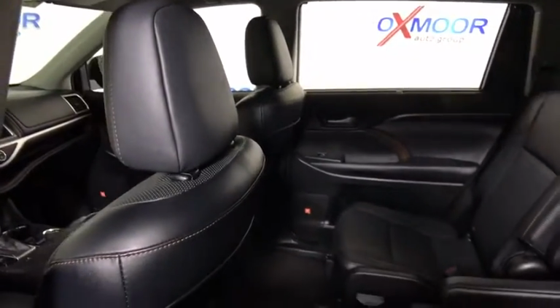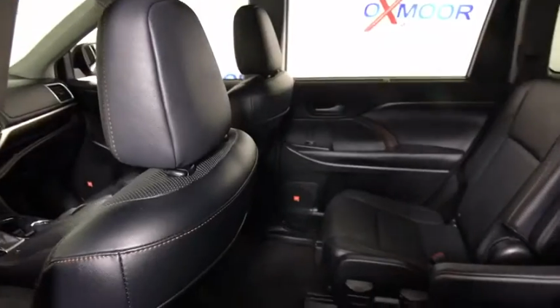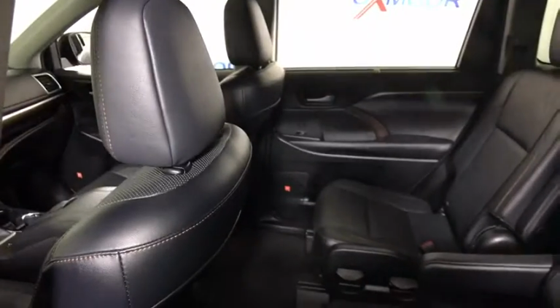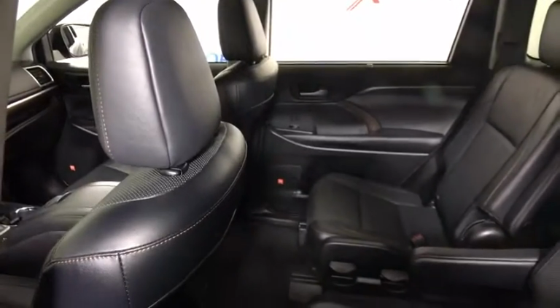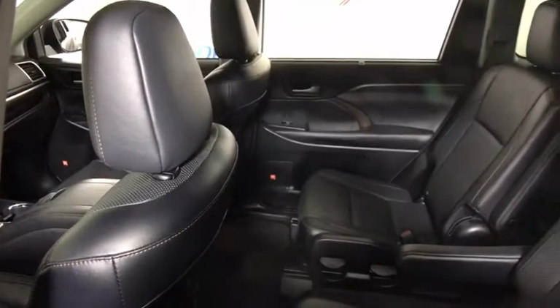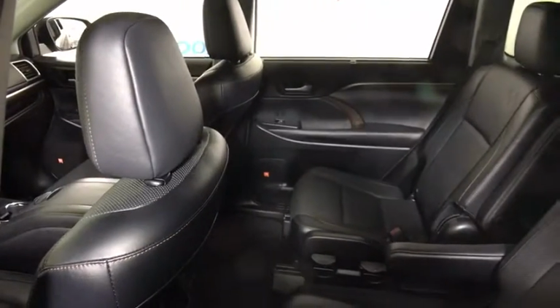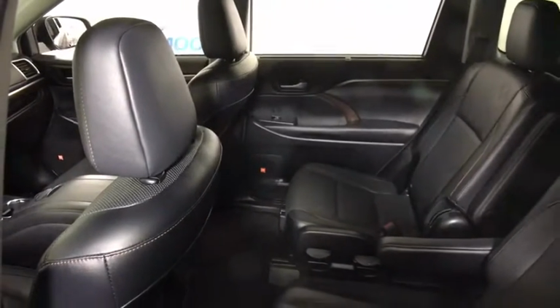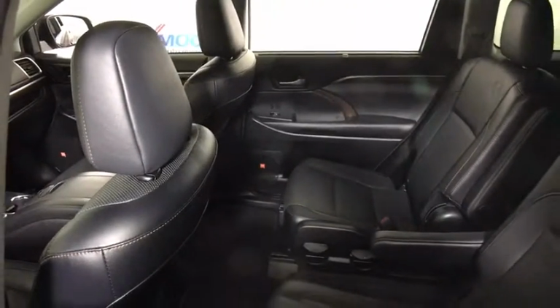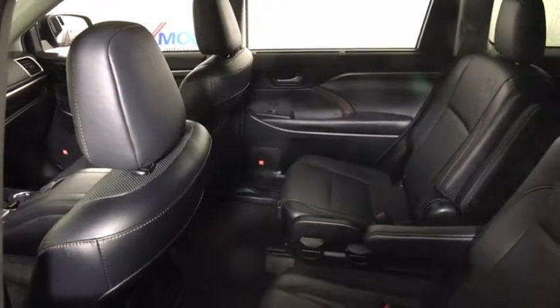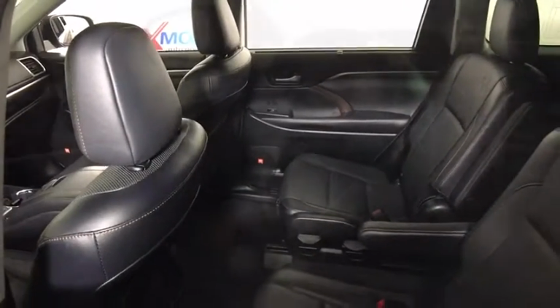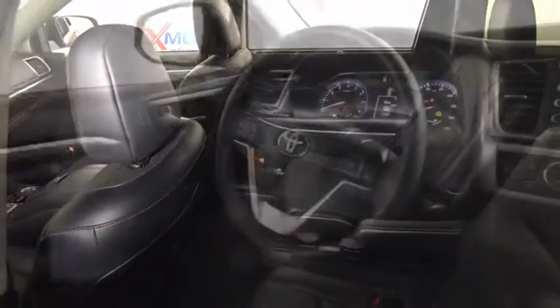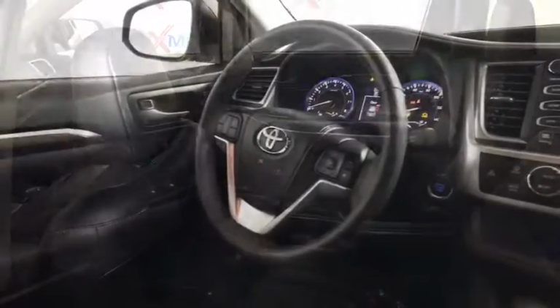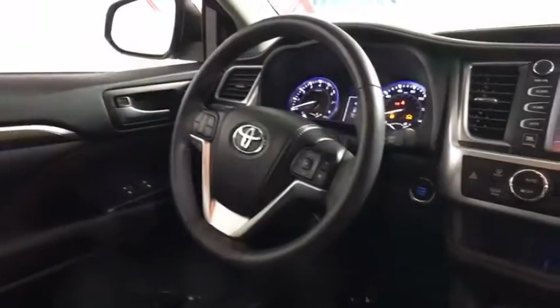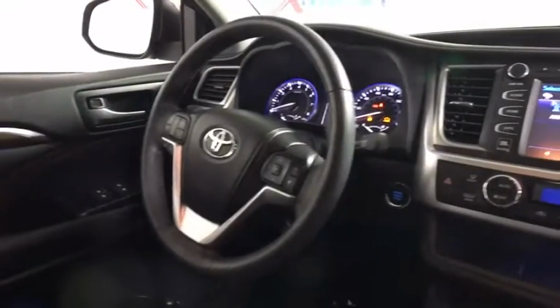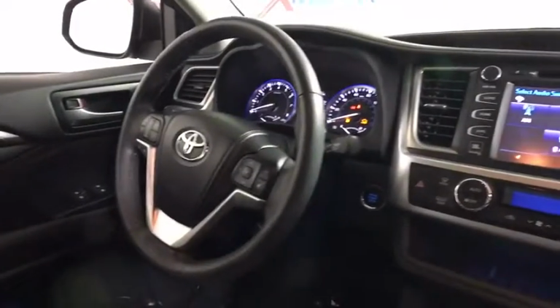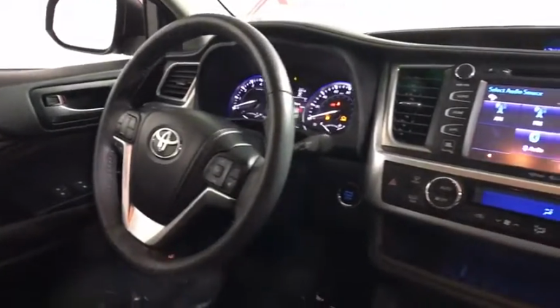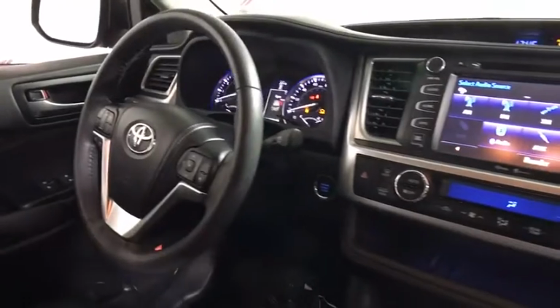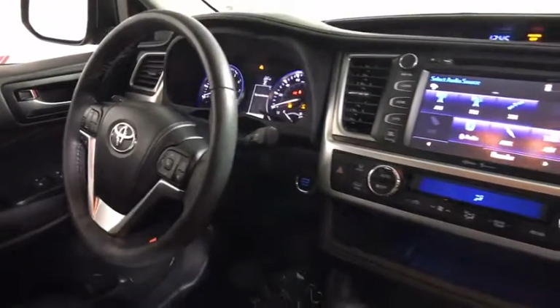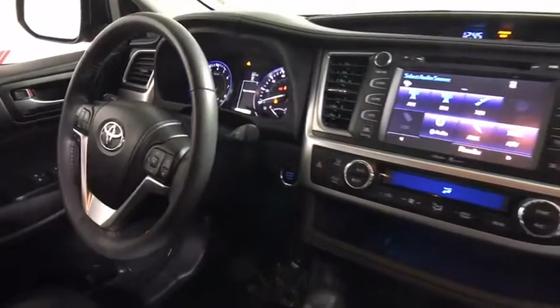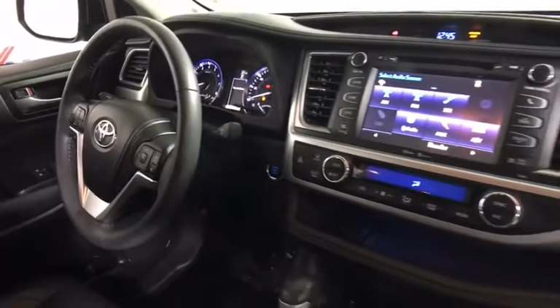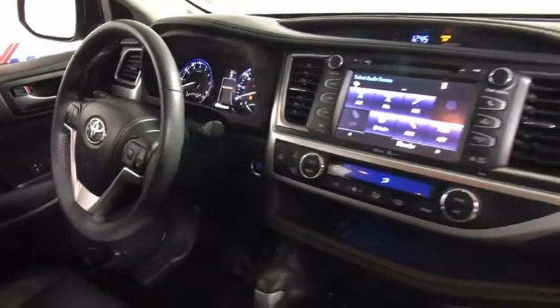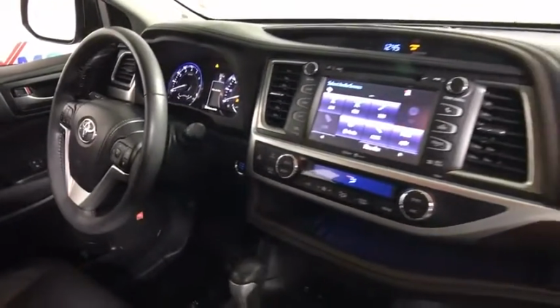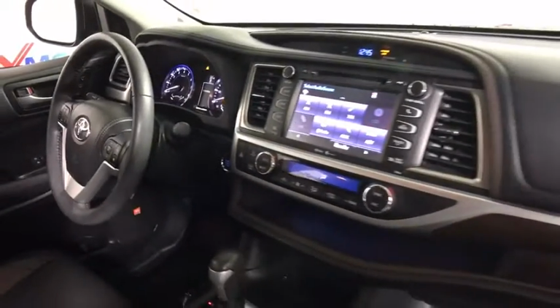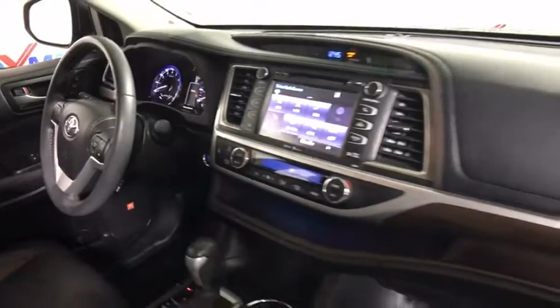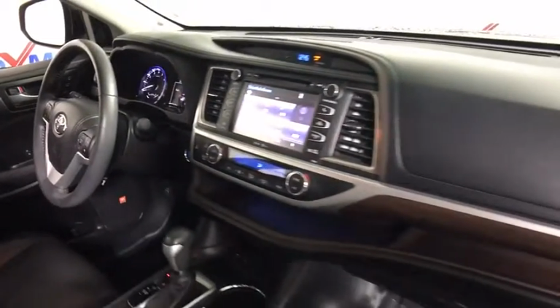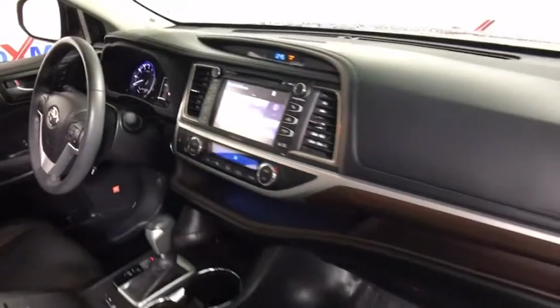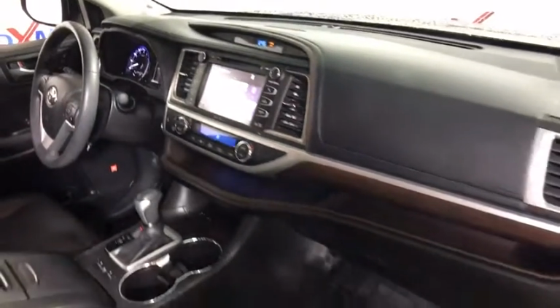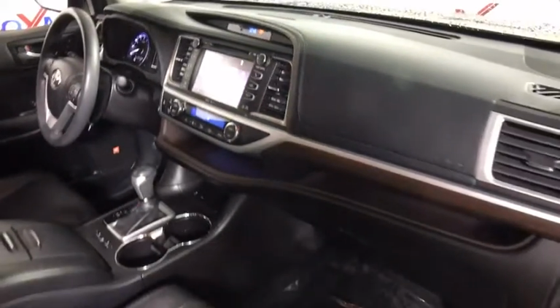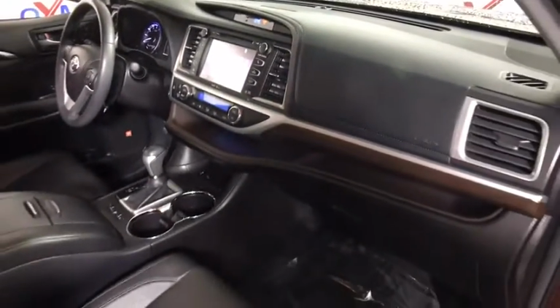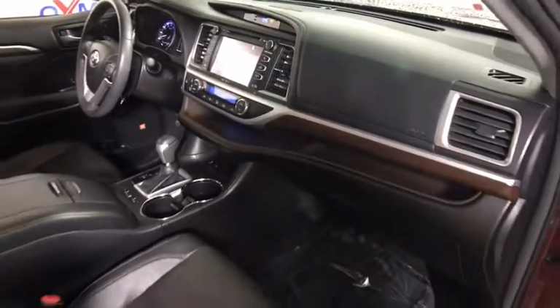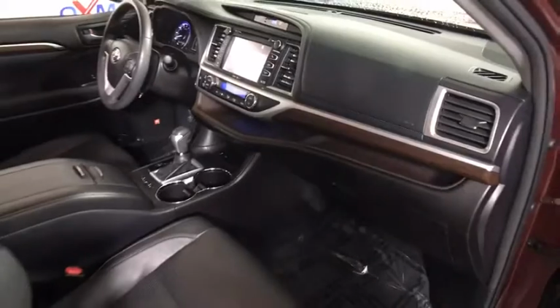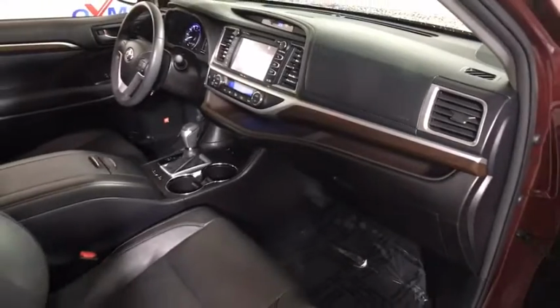Dual airbags, power steering, alloy wheels, four-wheel disc brakes, universal garage door opener, electronic stability control, security system, rear window defroster, power windows.